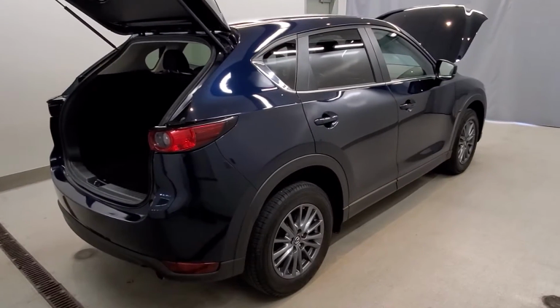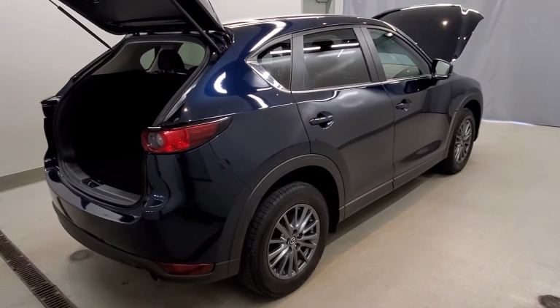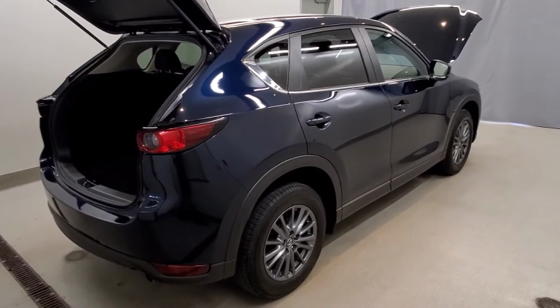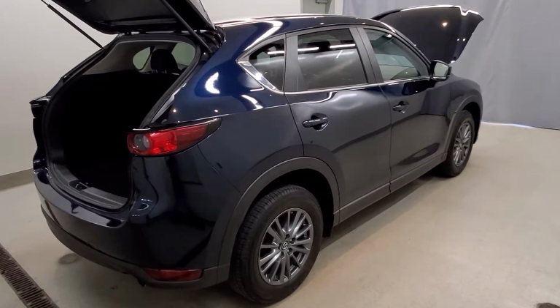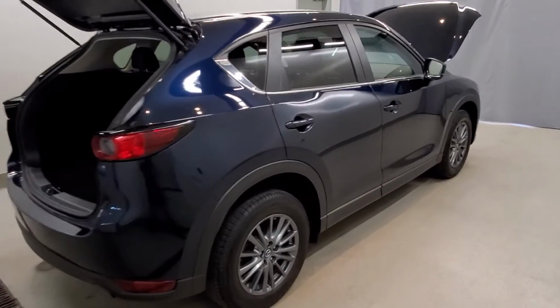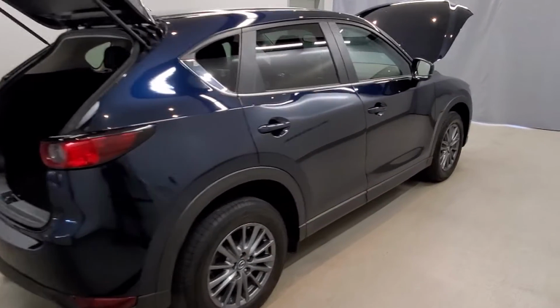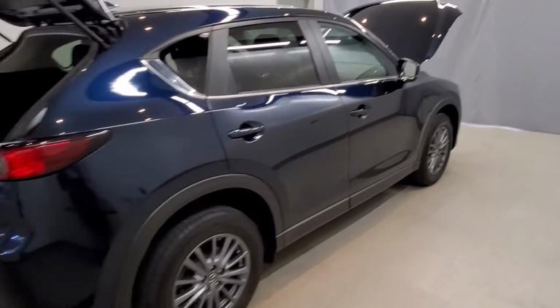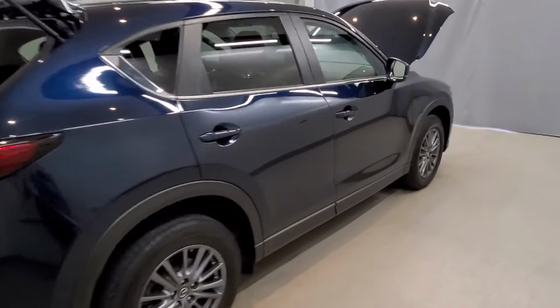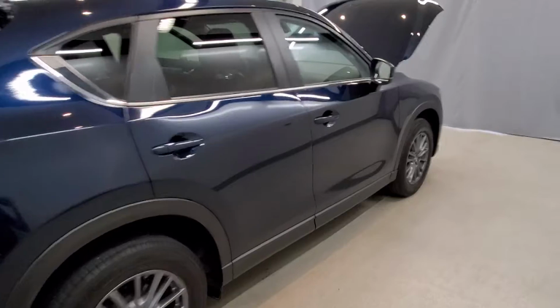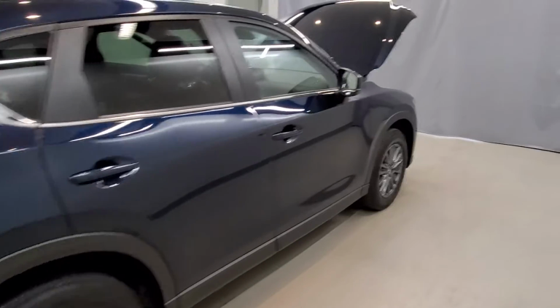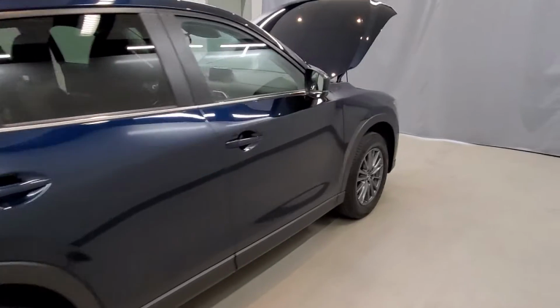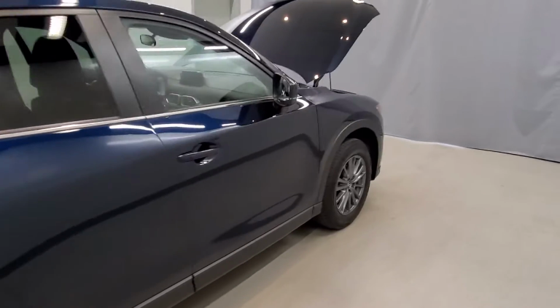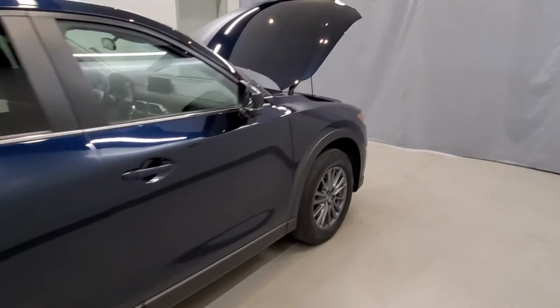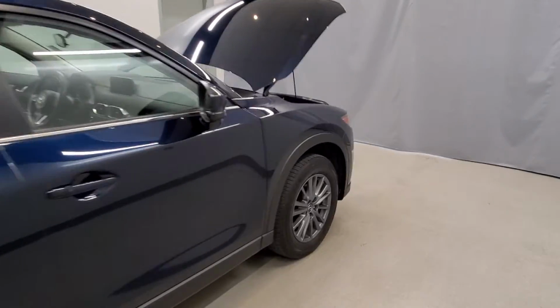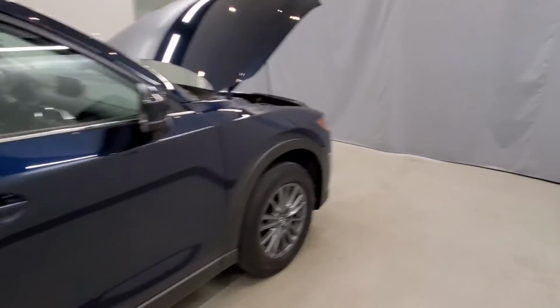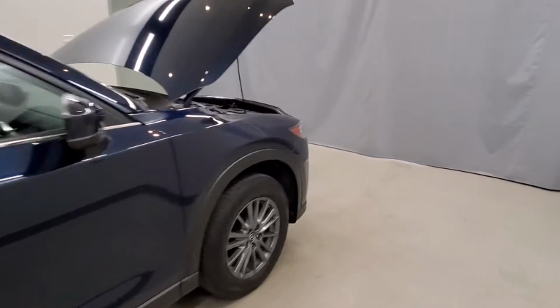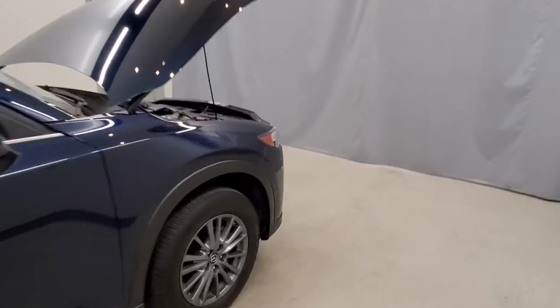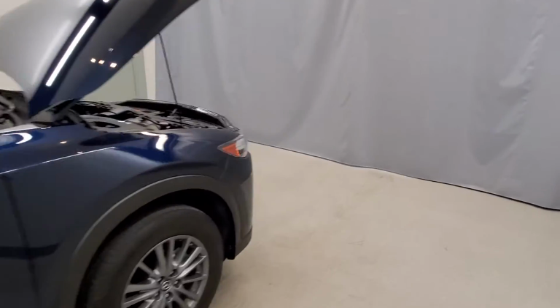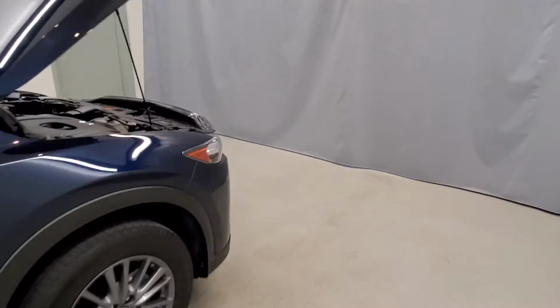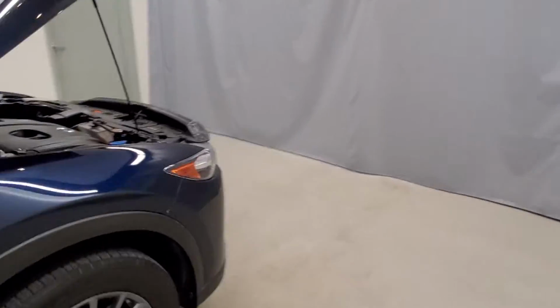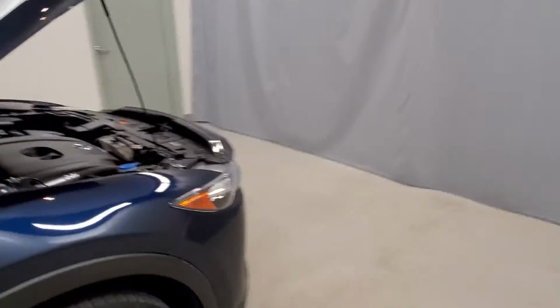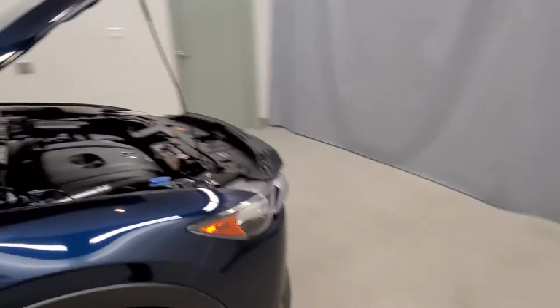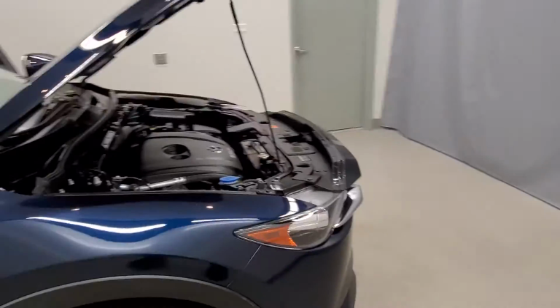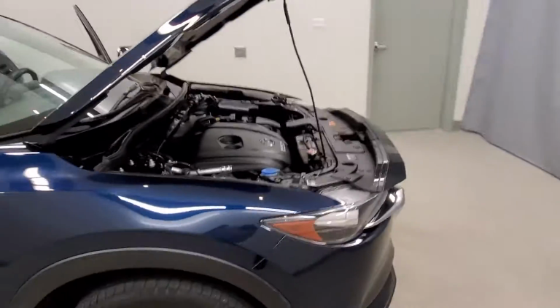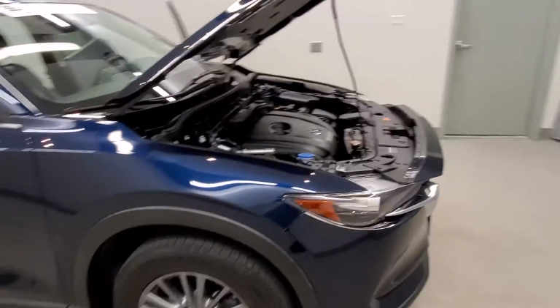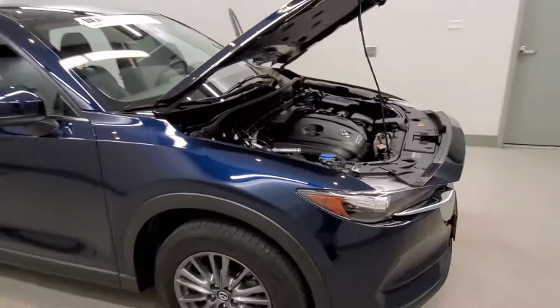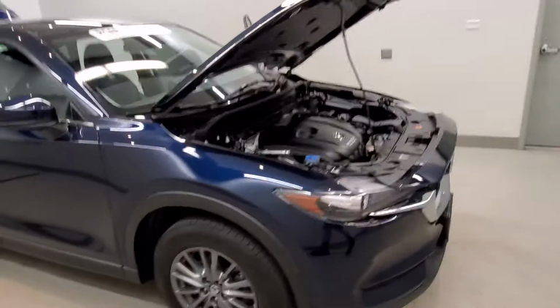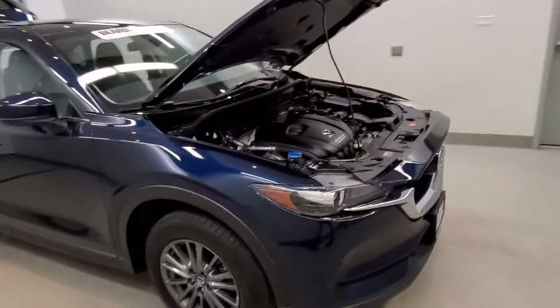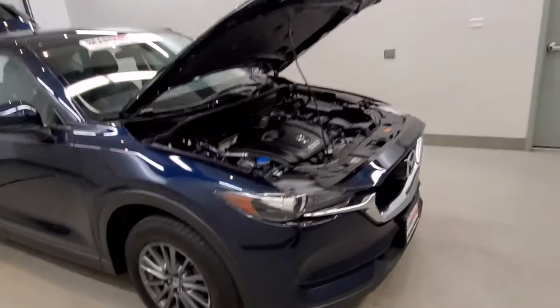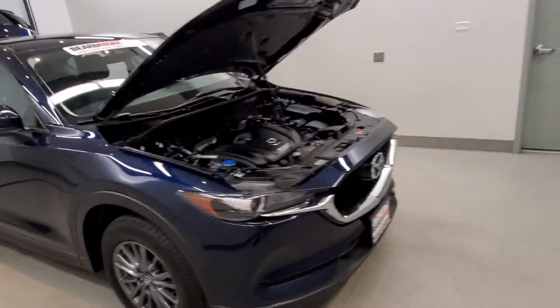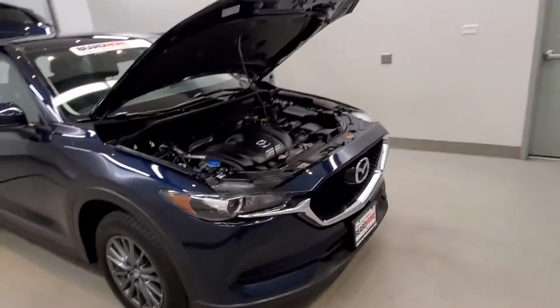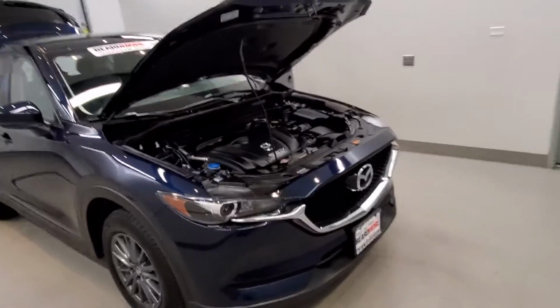This vehicle comes with a four-wheel independent suspension system with stability control, four-wheel disc brakes, ABS brakes, dual front and side airbags, and an emergency communication system.